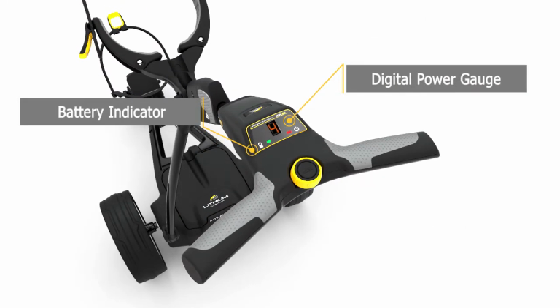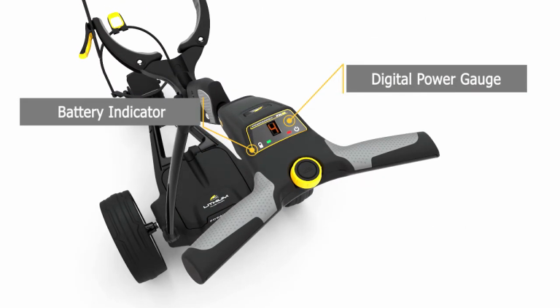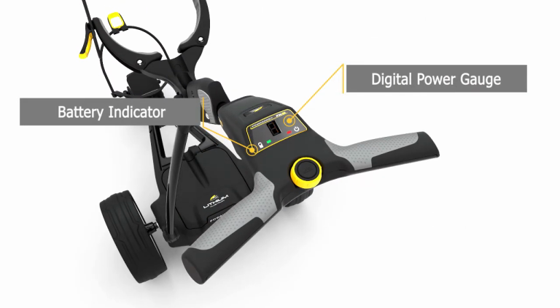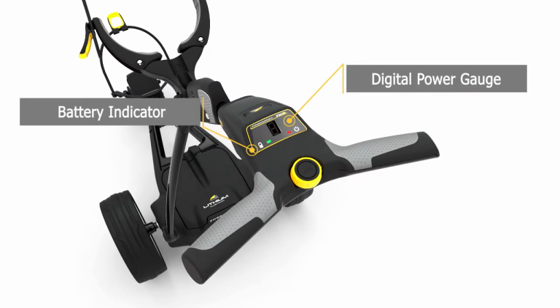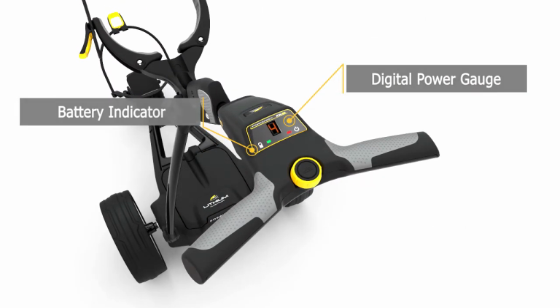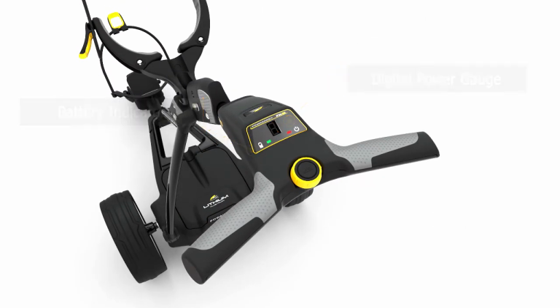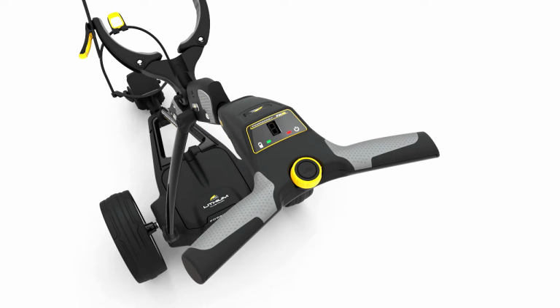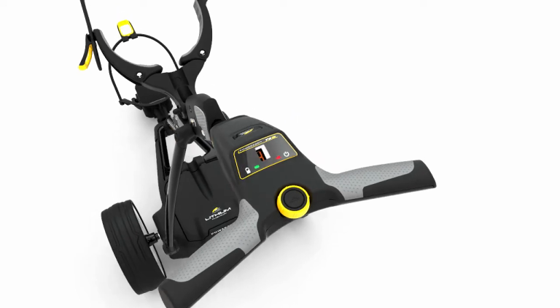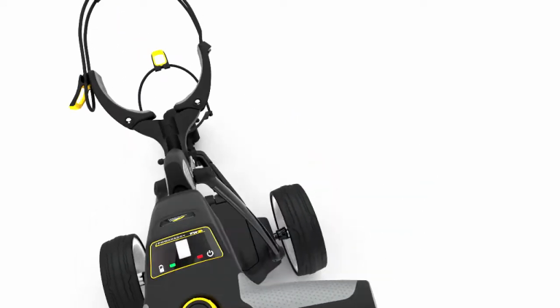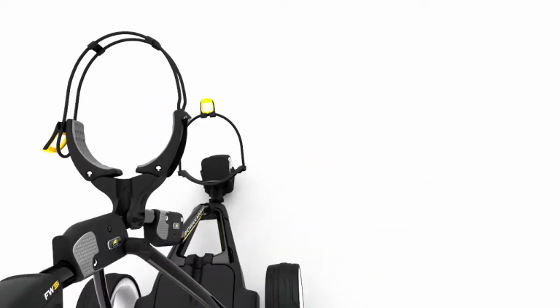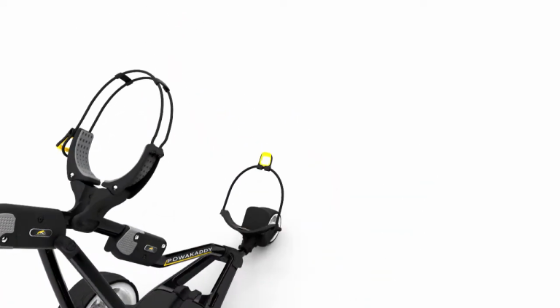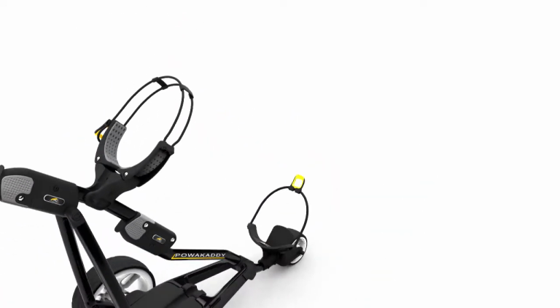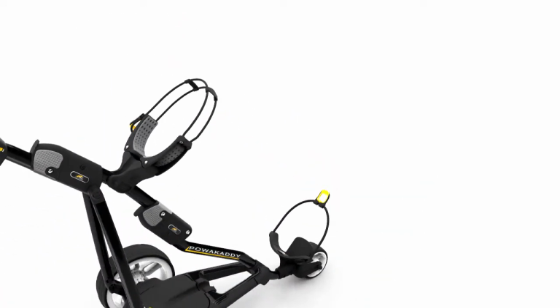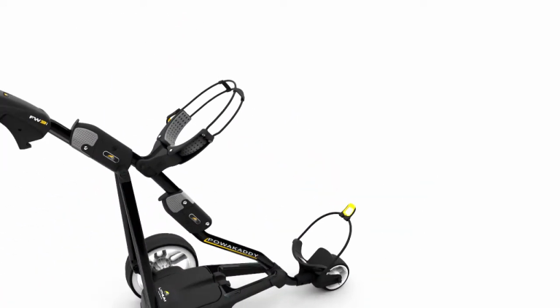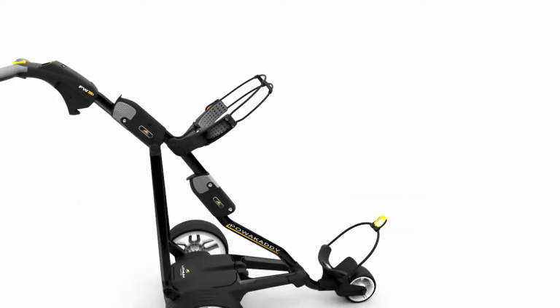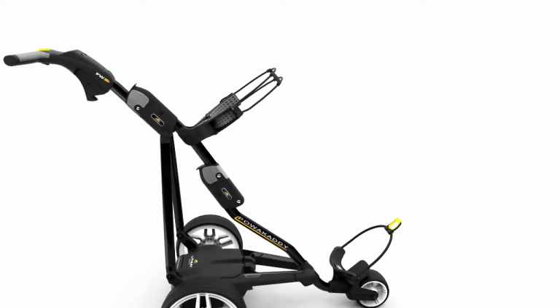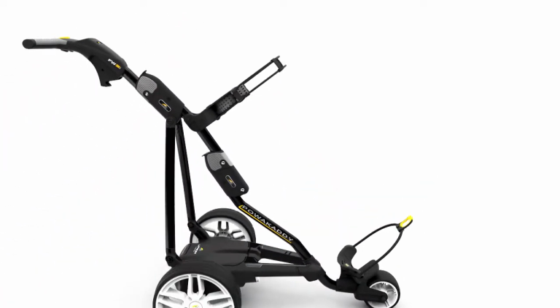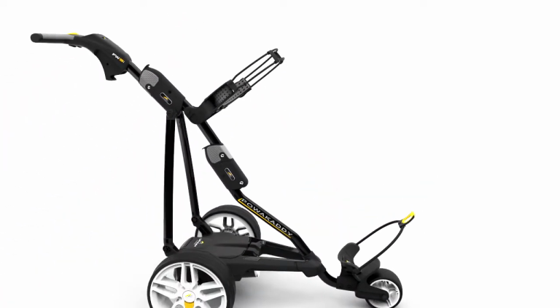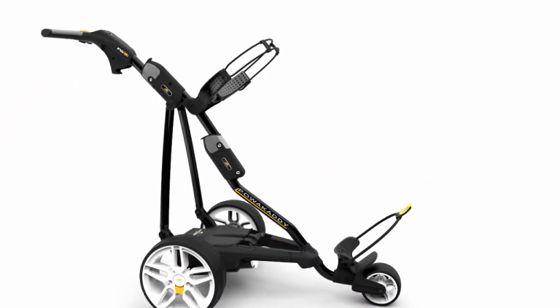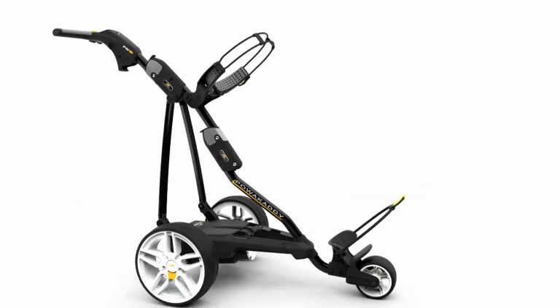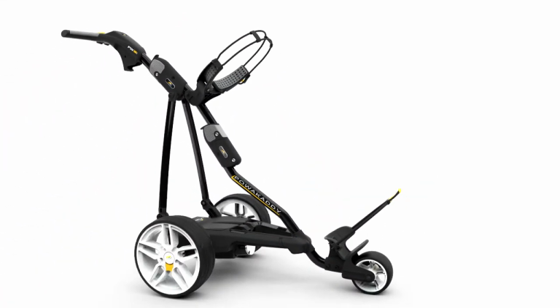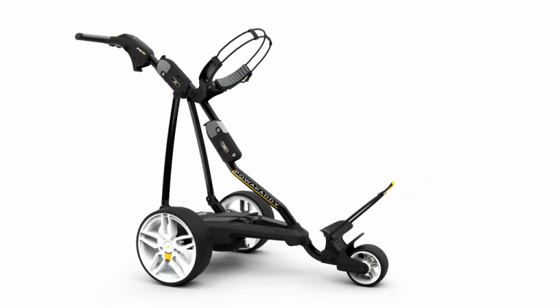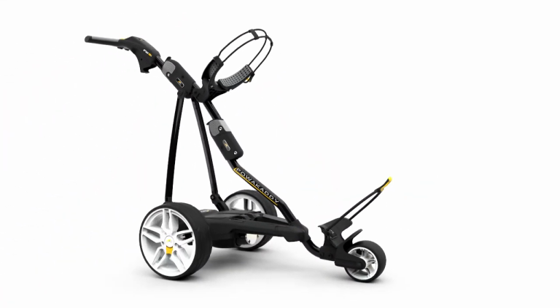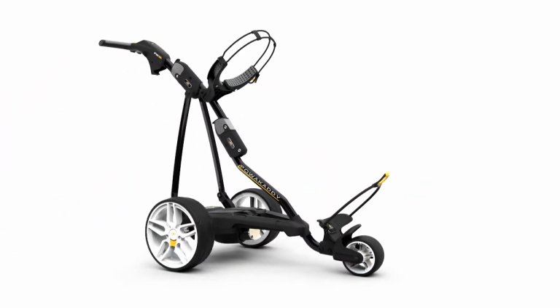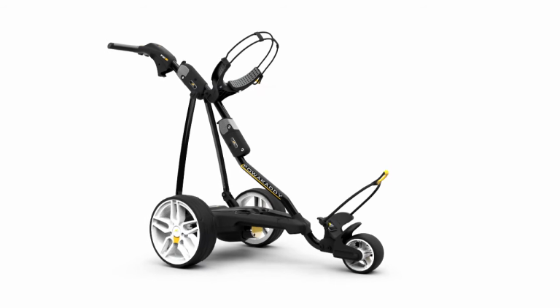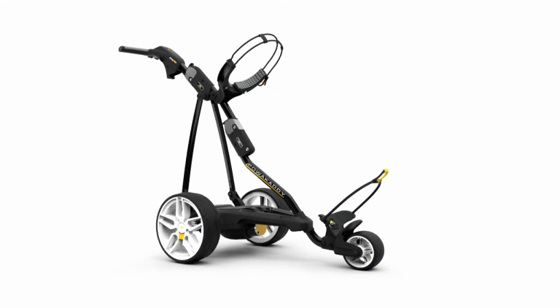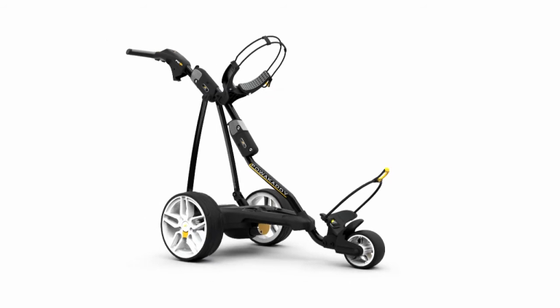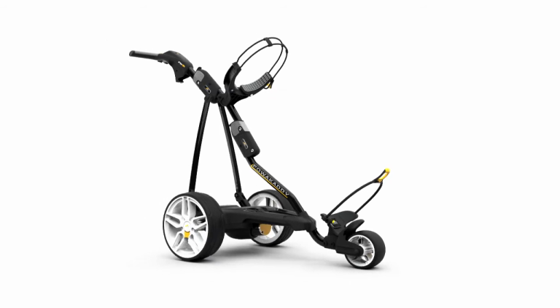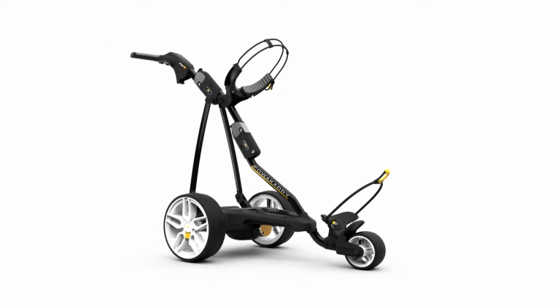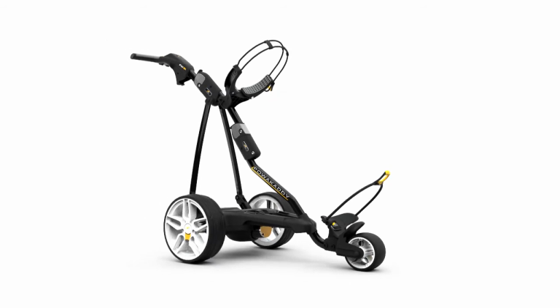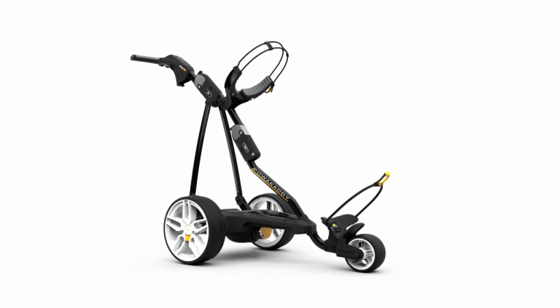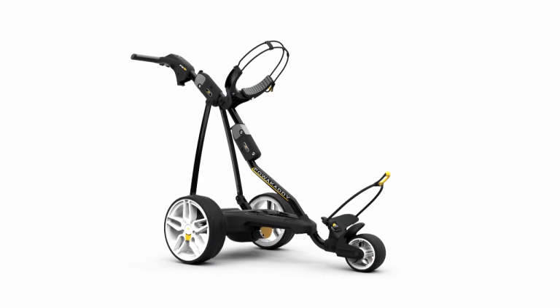All PowerCaddy electric trolleys have been awarded the prestigious QuietMark by the Noise Abatement Society and deliver up to 20% more efficiency.